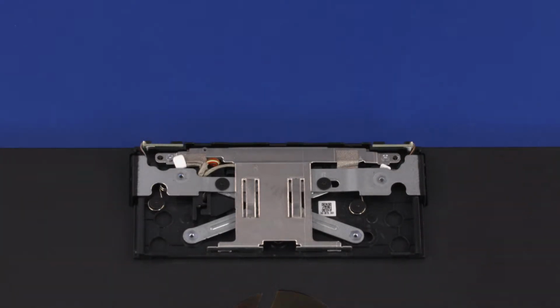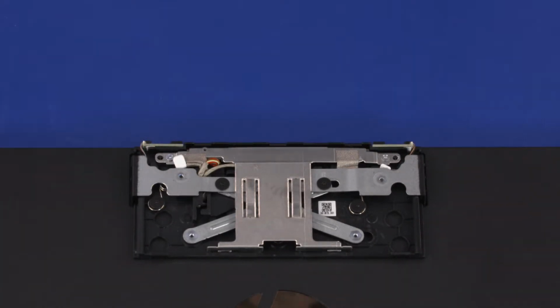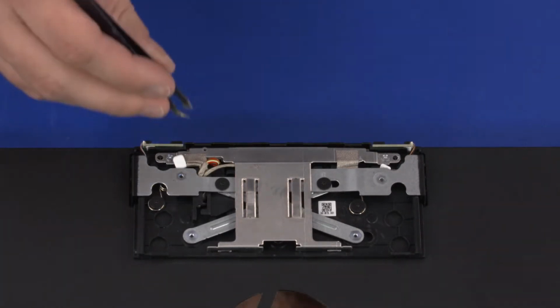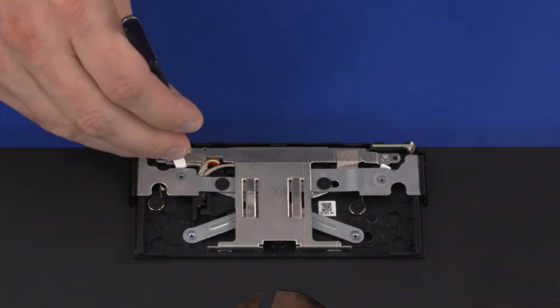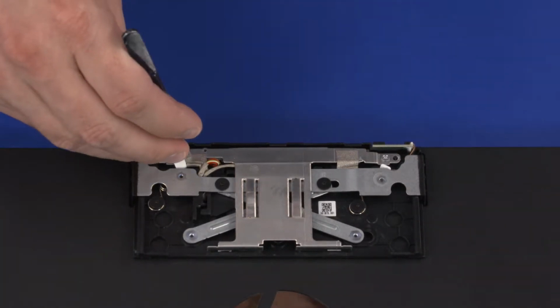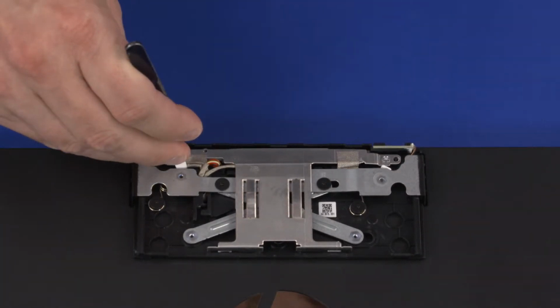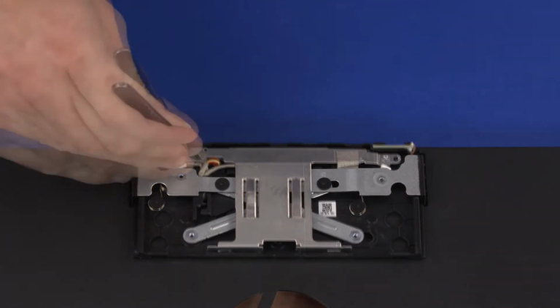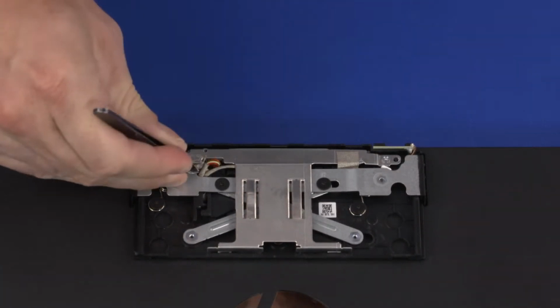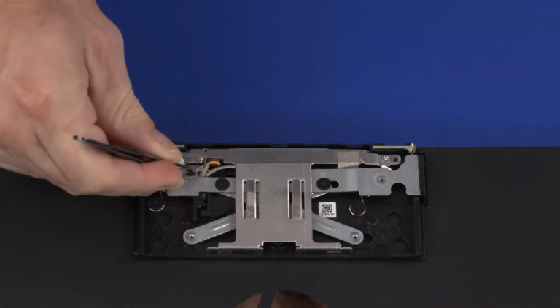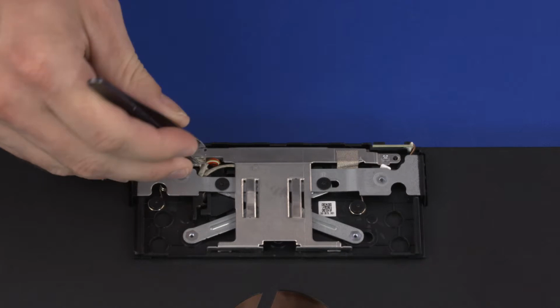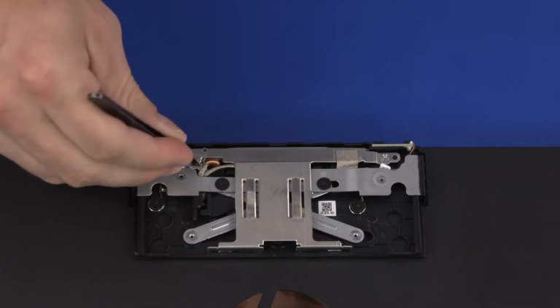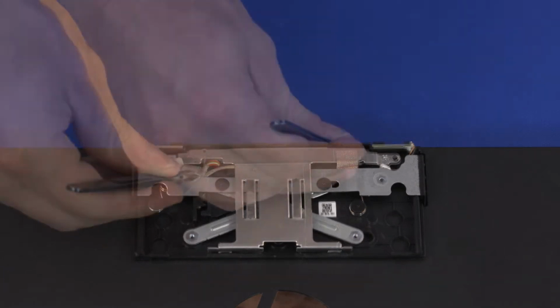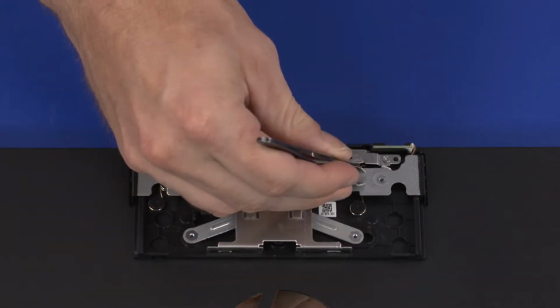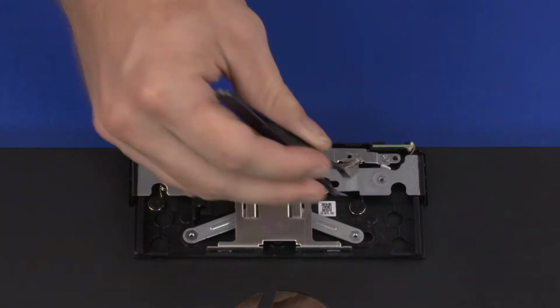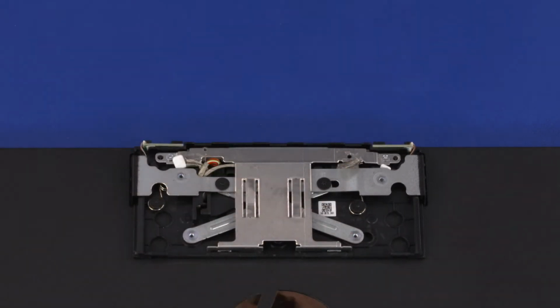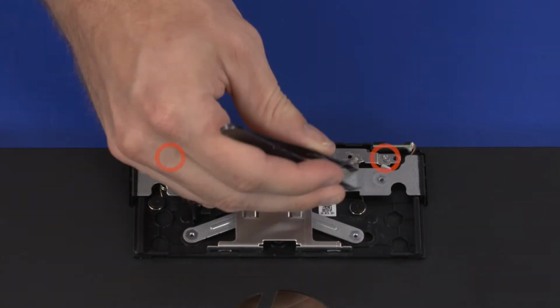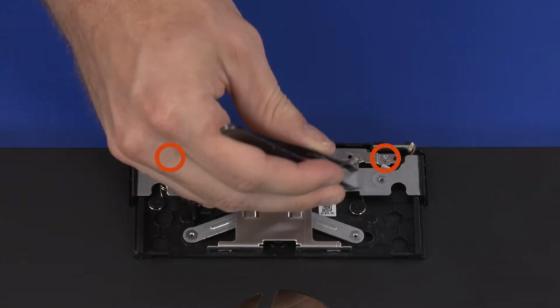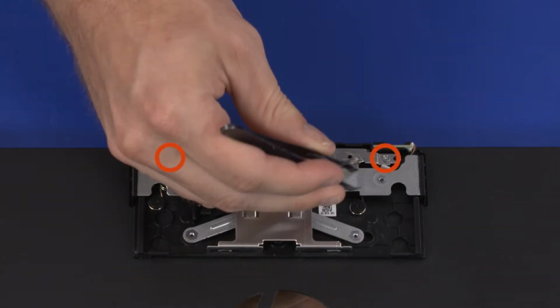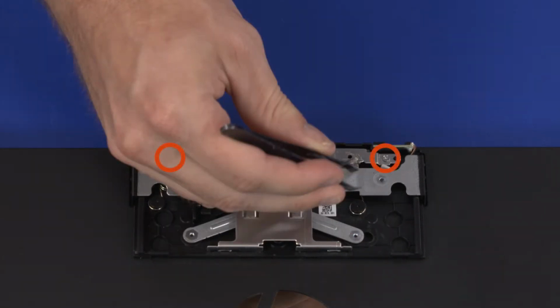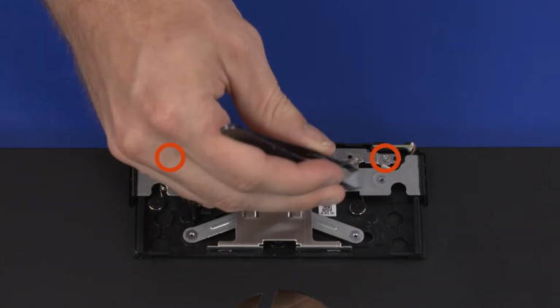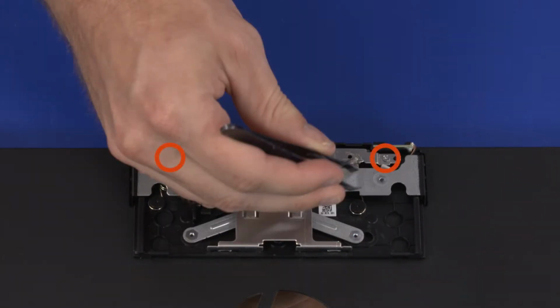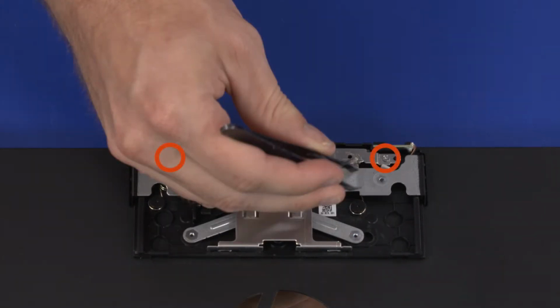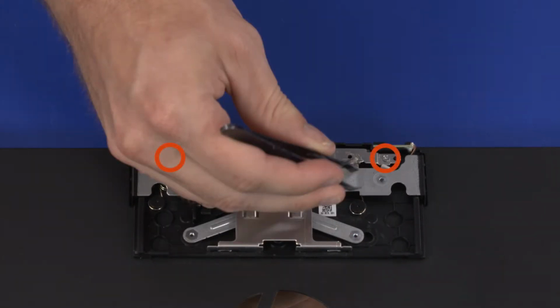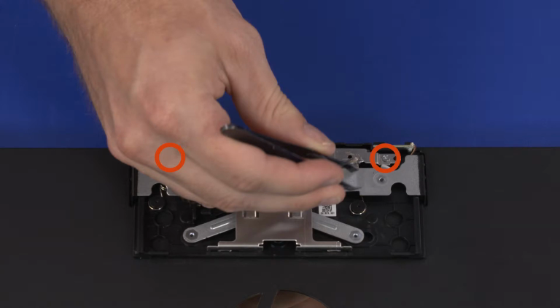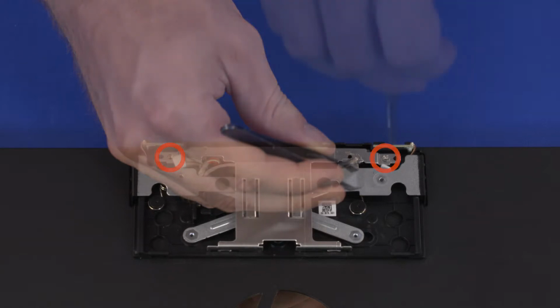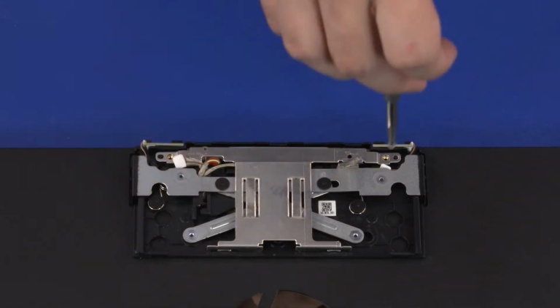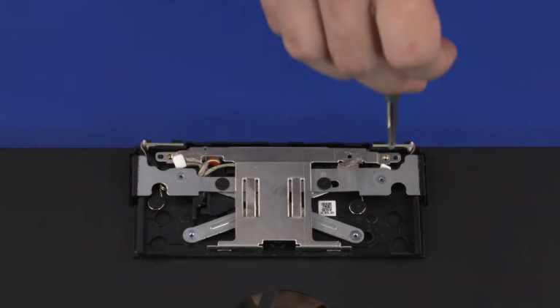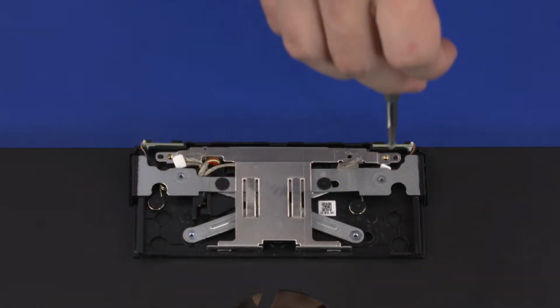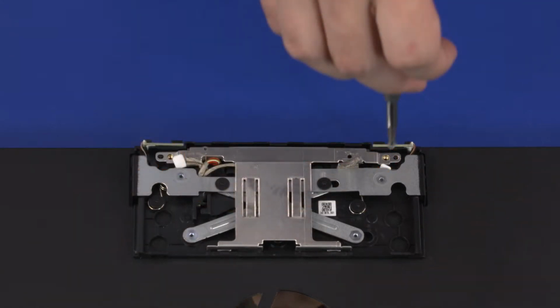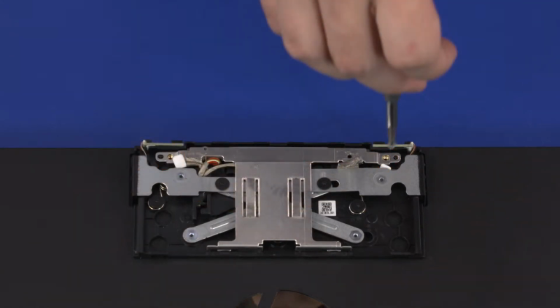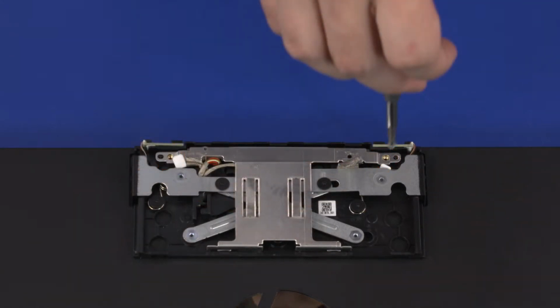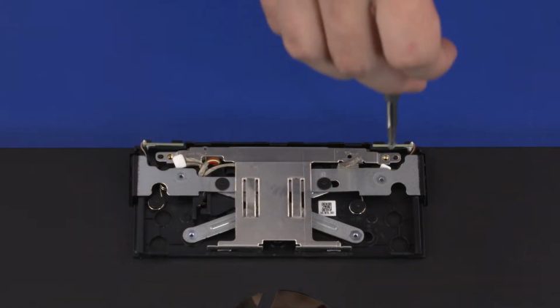Remove the retention tape that secures the webcam cable to the webcam bracket. Remove the two 3 mm P1 Phillips-head screws that secure the webcam bracket to the webcam enclosure.